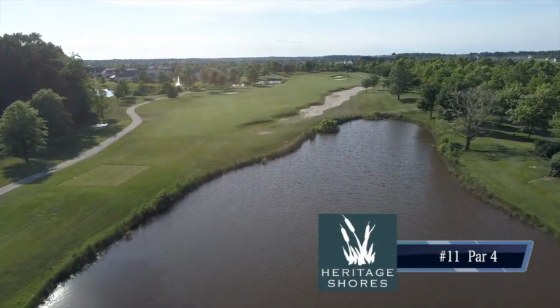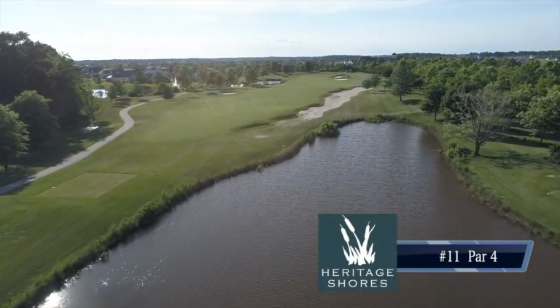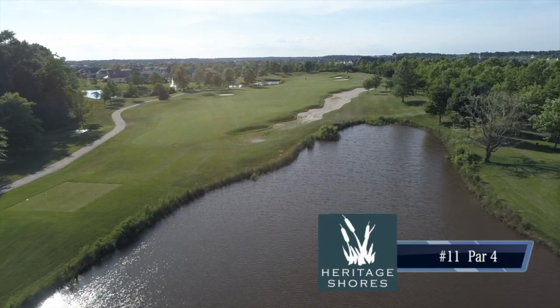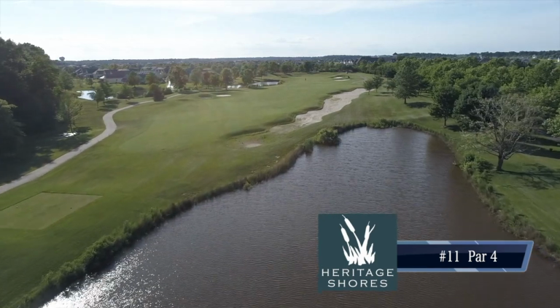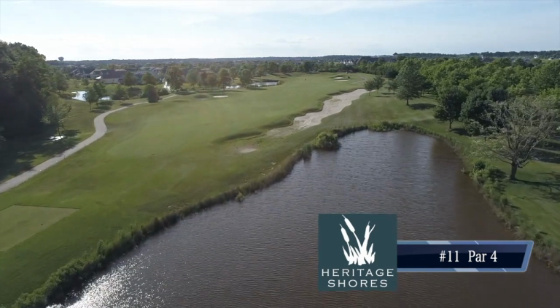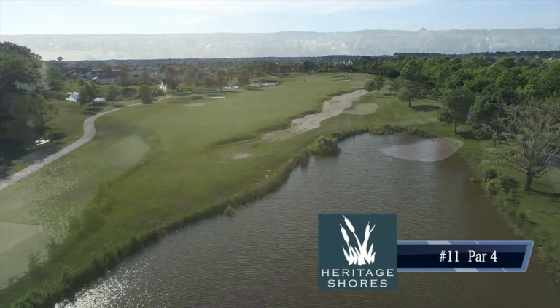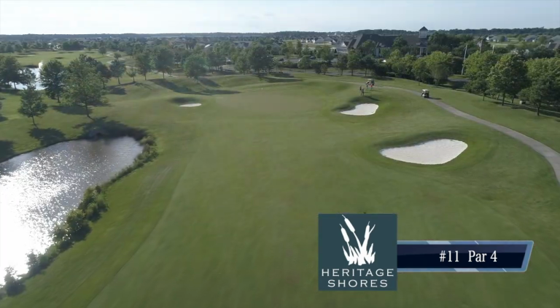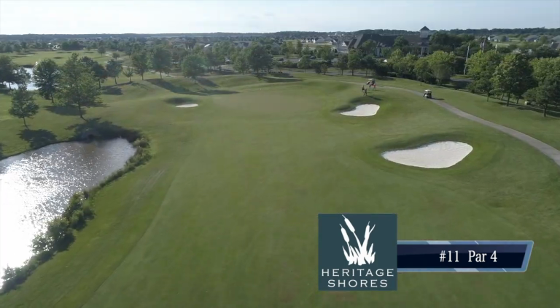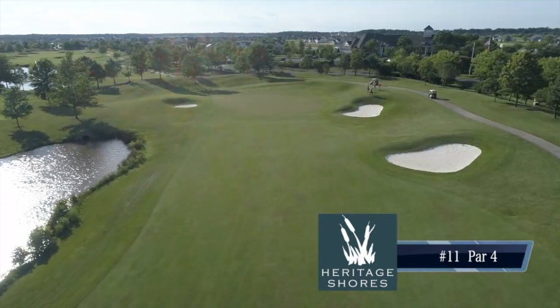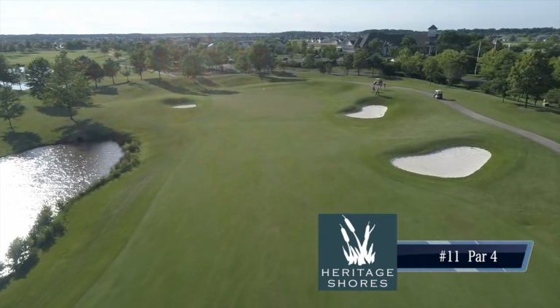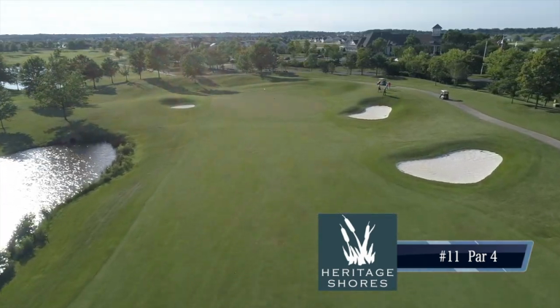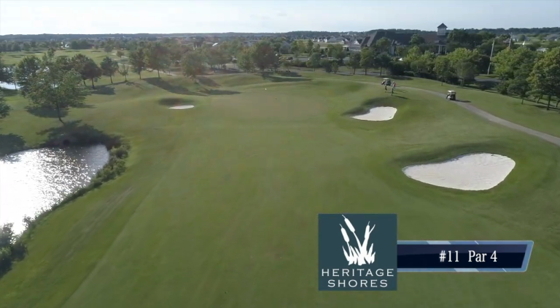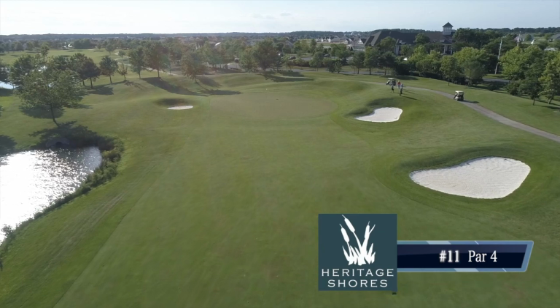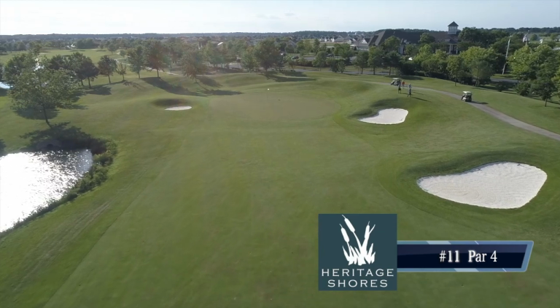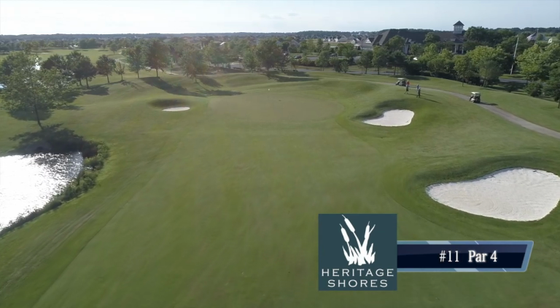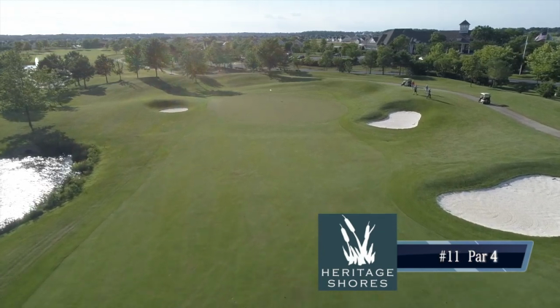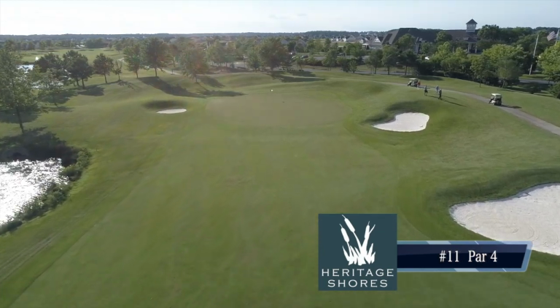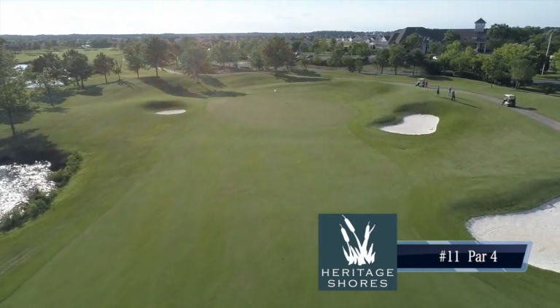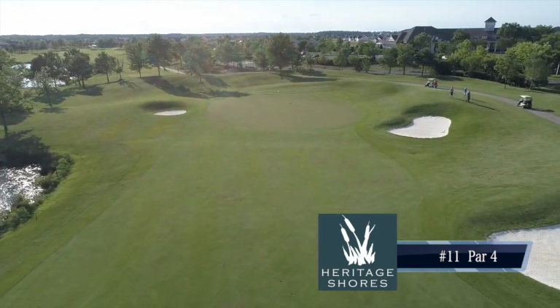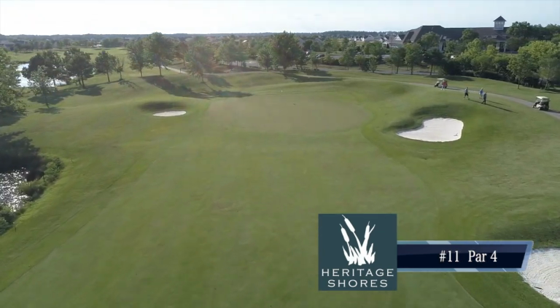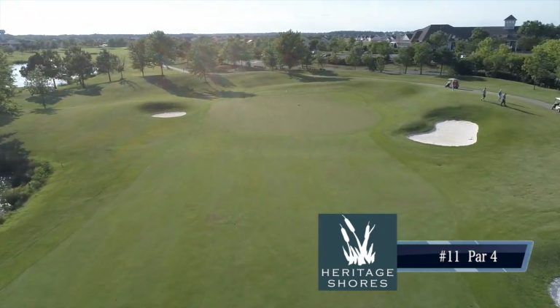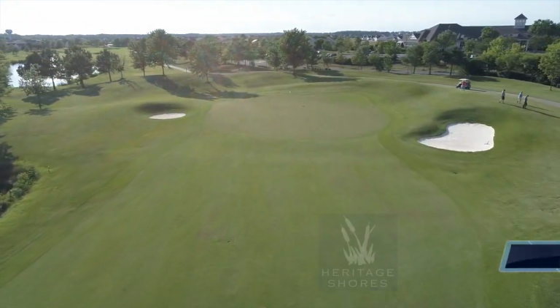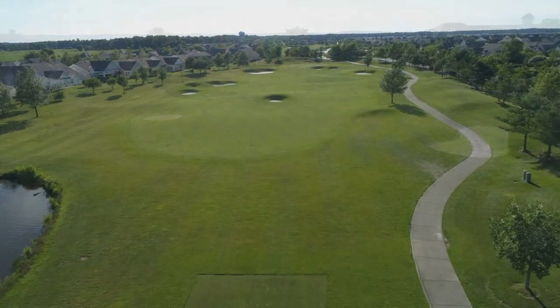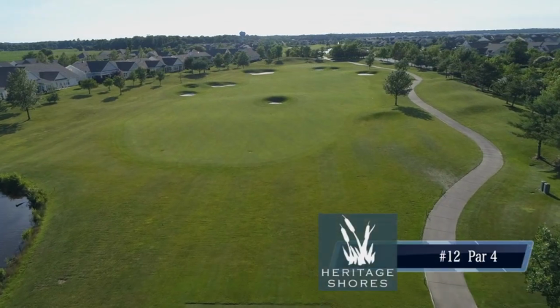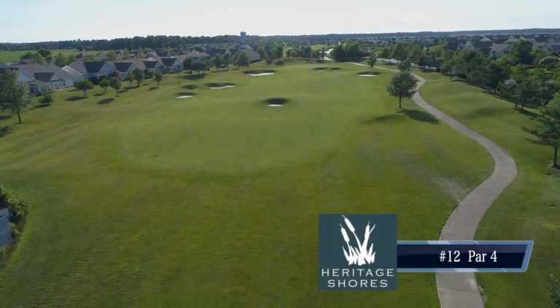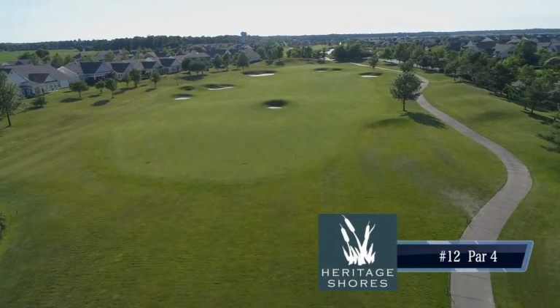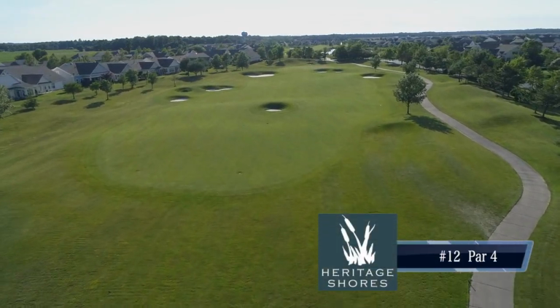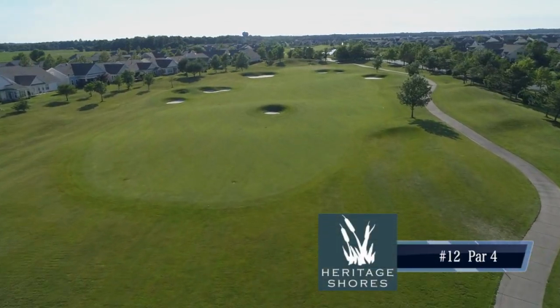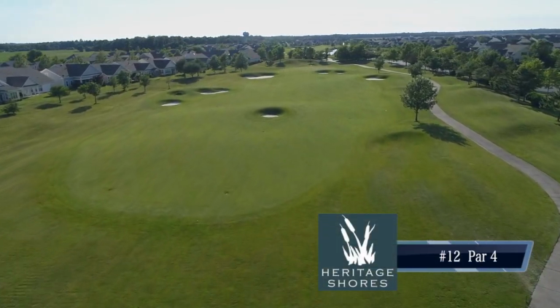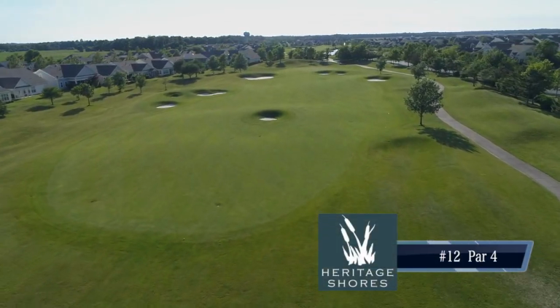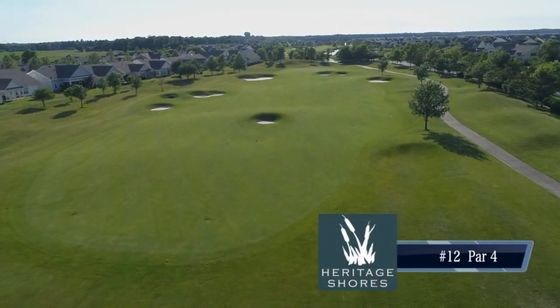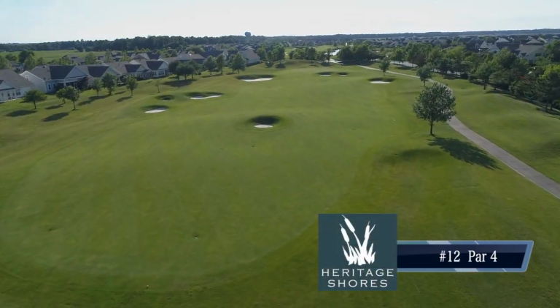Moving to a long par four, number 11 — our longest par four on the back side, stretching a little over 450 yards from the back tee. The tee shot is pretty generous out there, you just want to stay a little right of the fairway bunkers. The second shot will probably leave you a long iron or hybrid into that green. Then you get a little bit of a break with the par four, number 12.